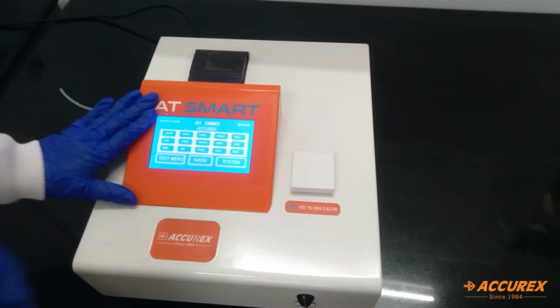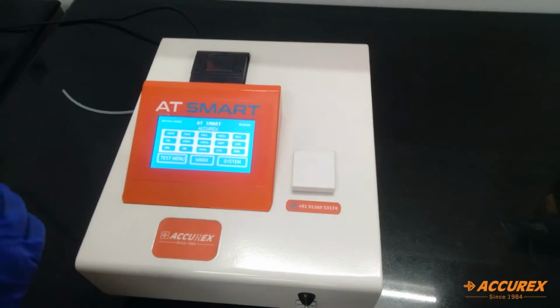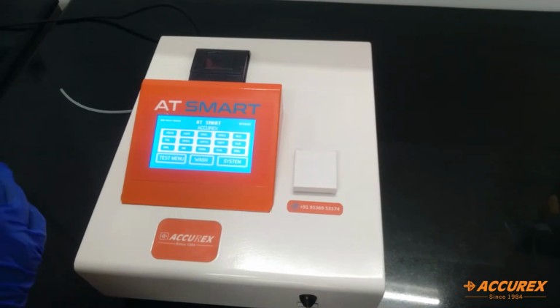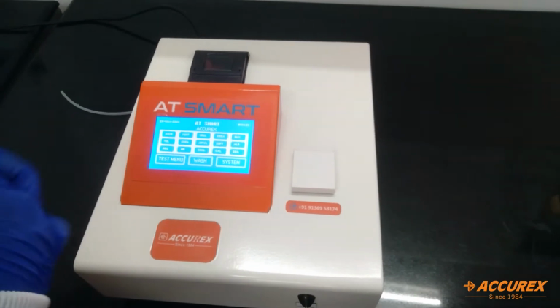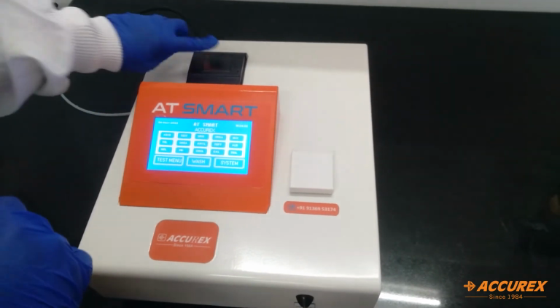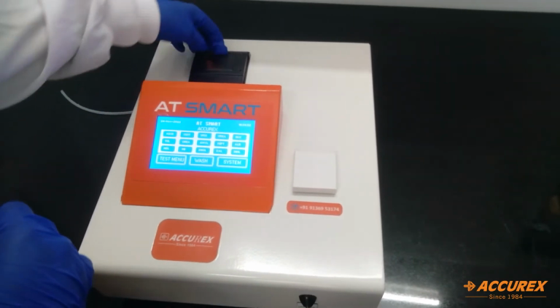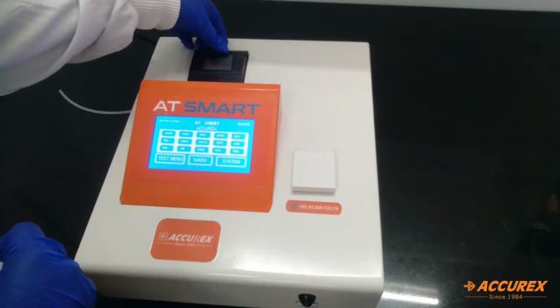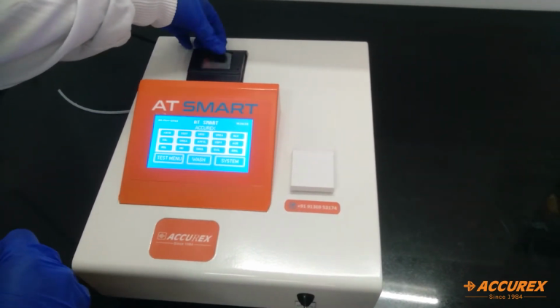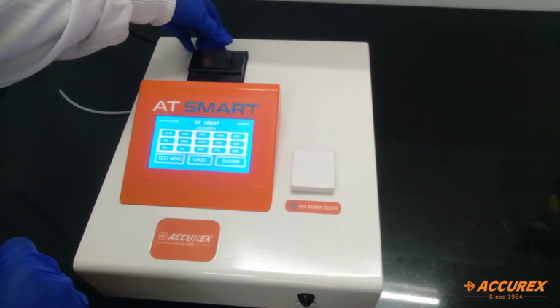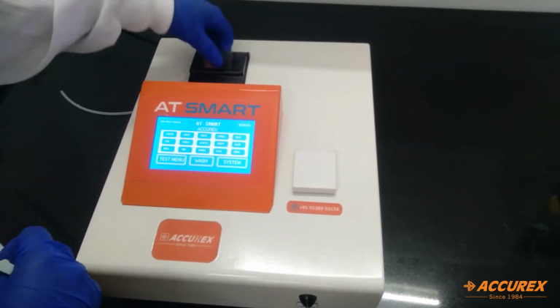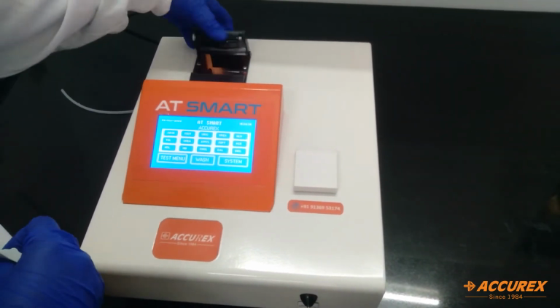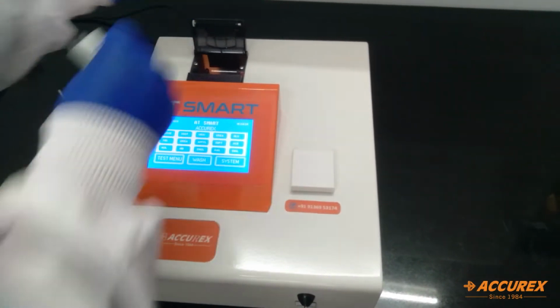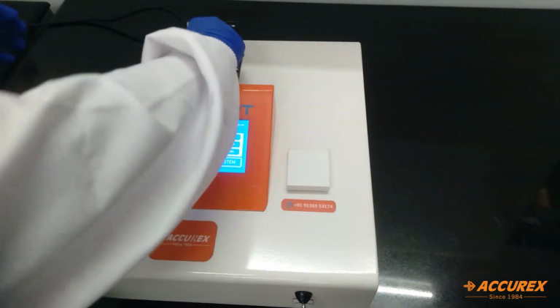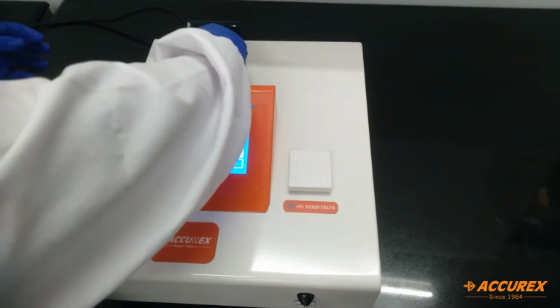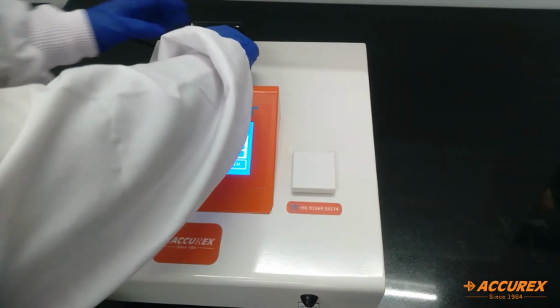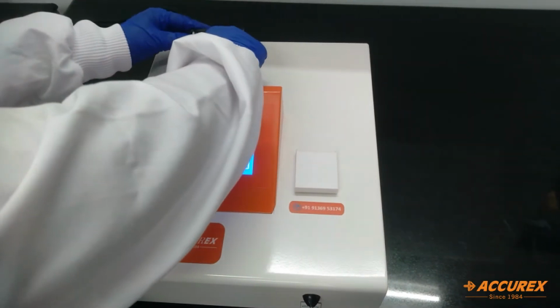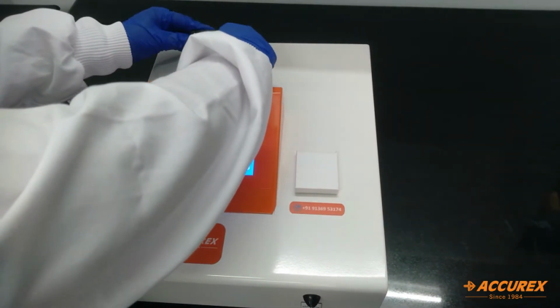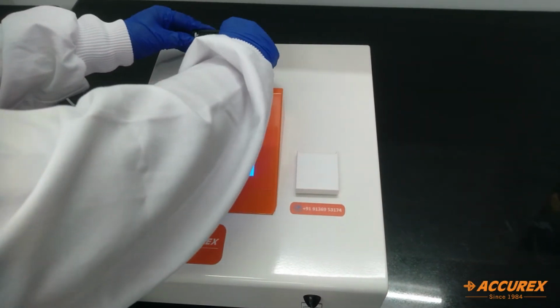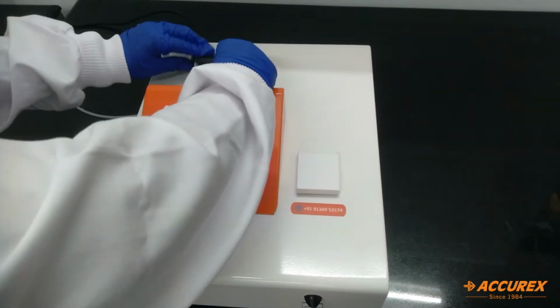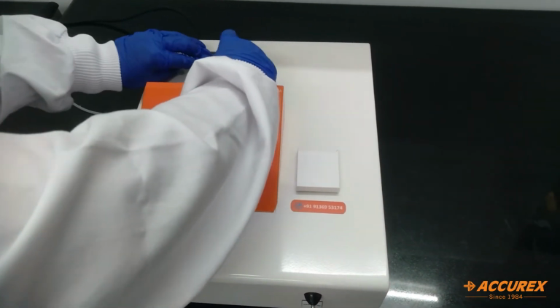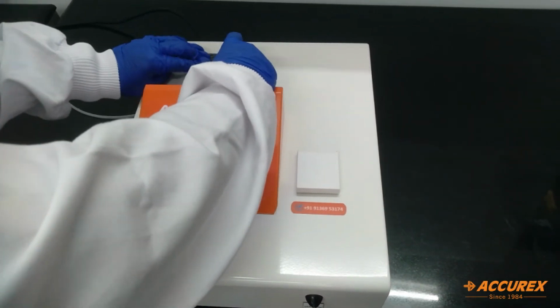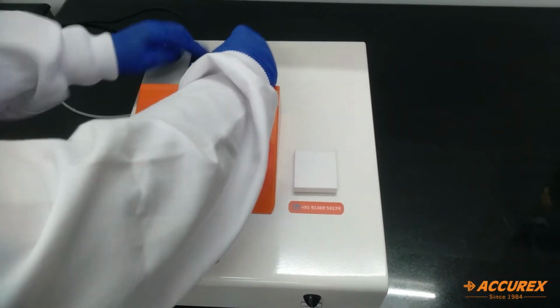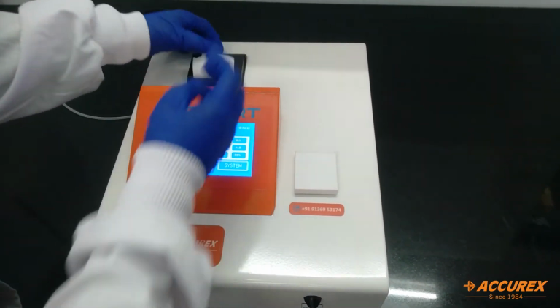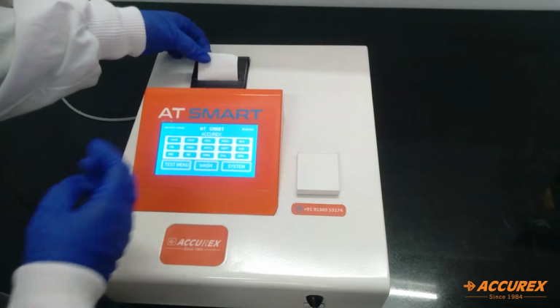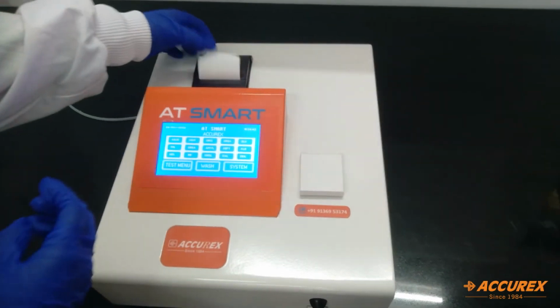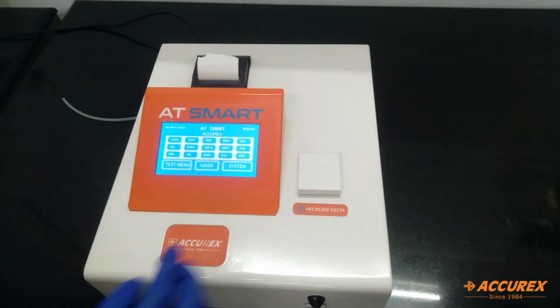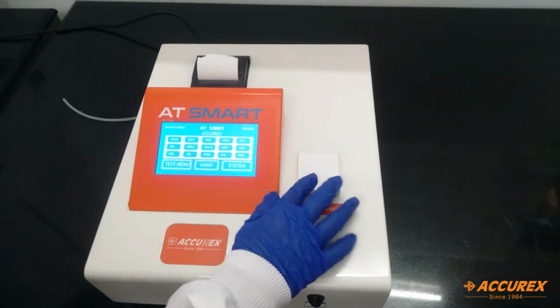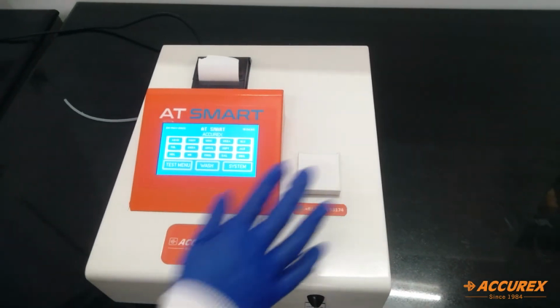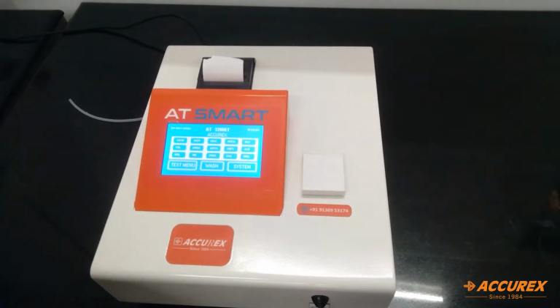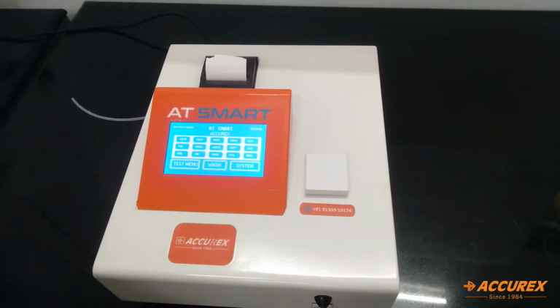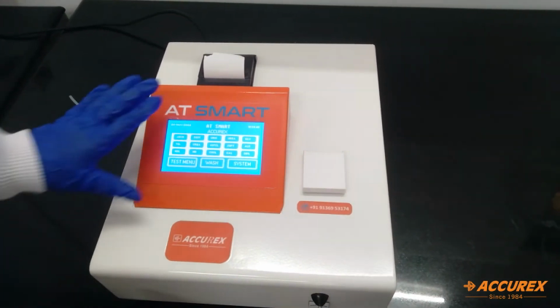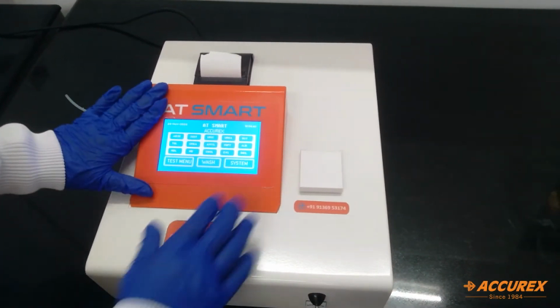Now we will put the printer paper roll over here. We will just pull it and insert the printer paper. So now this is the screen.